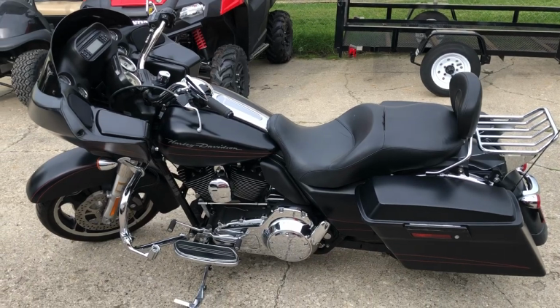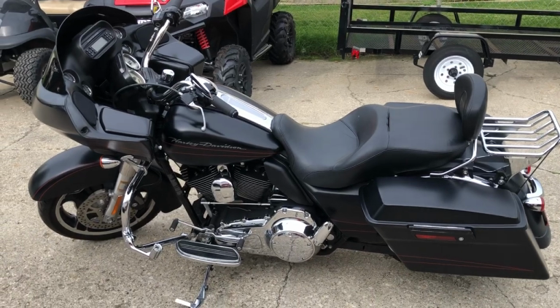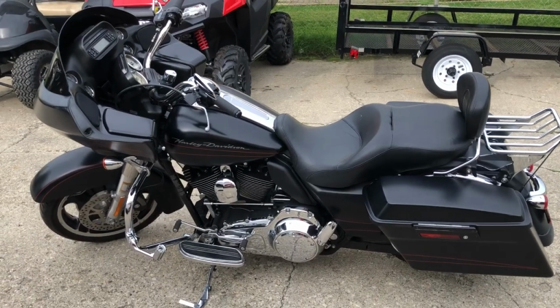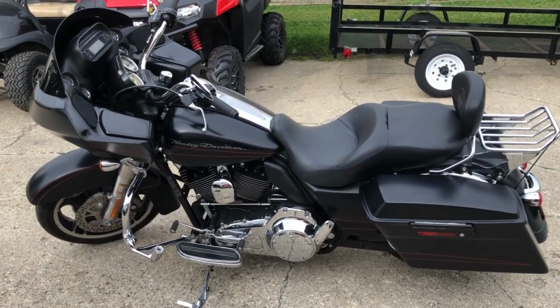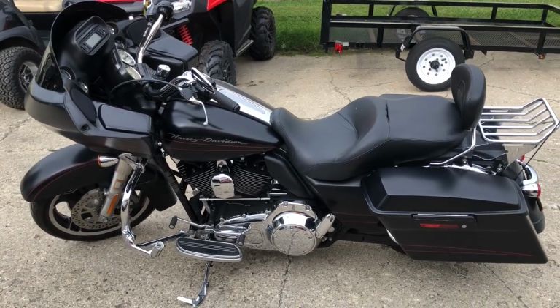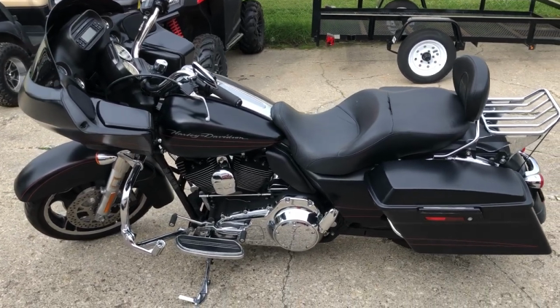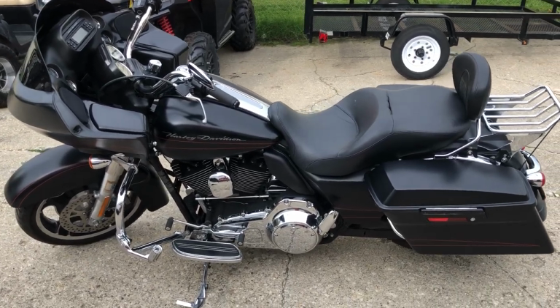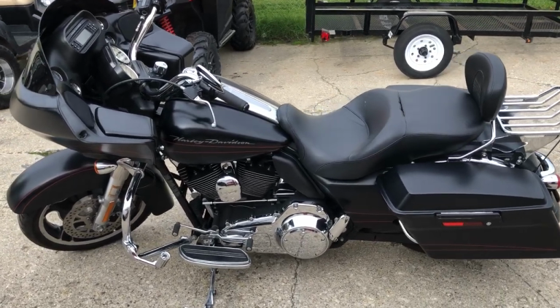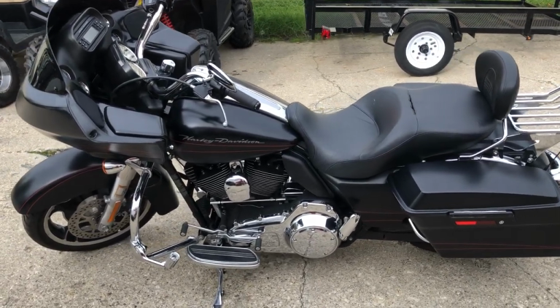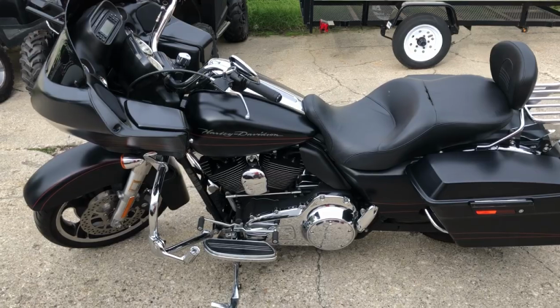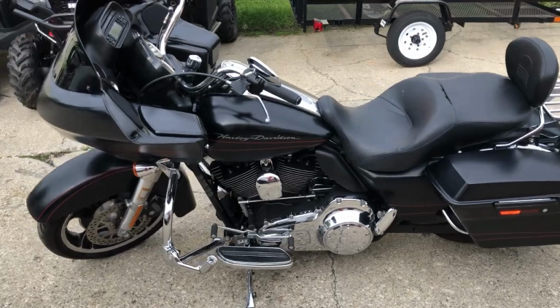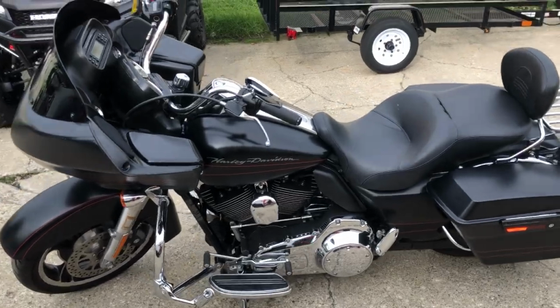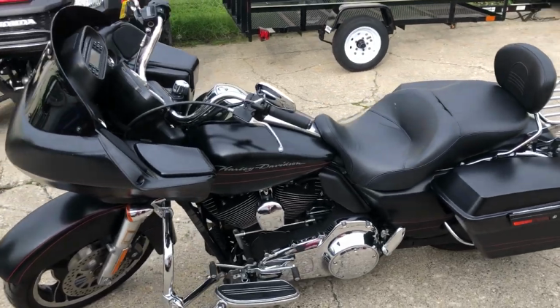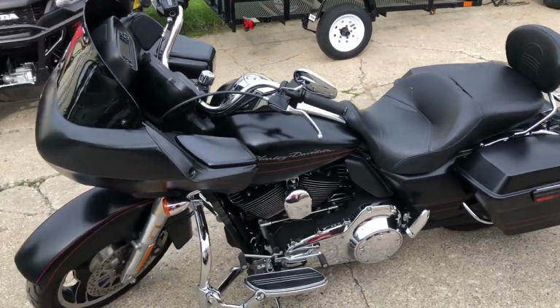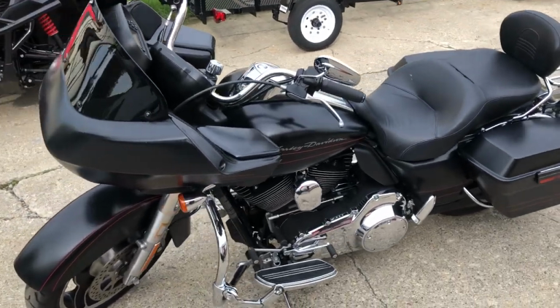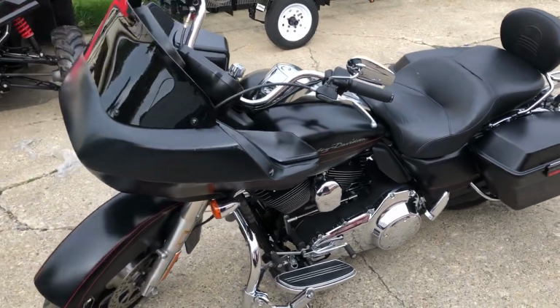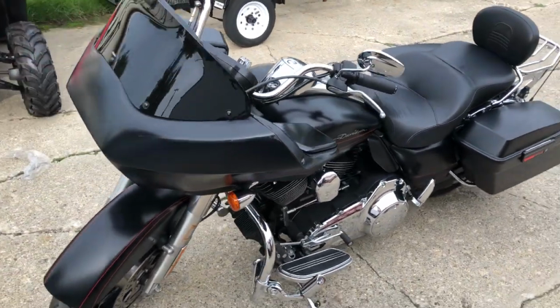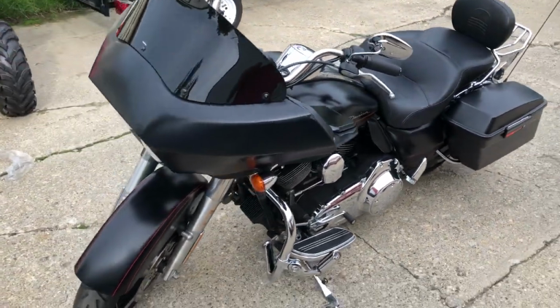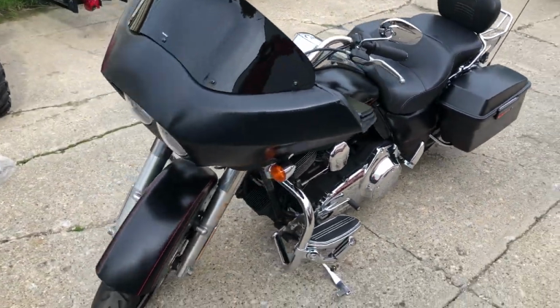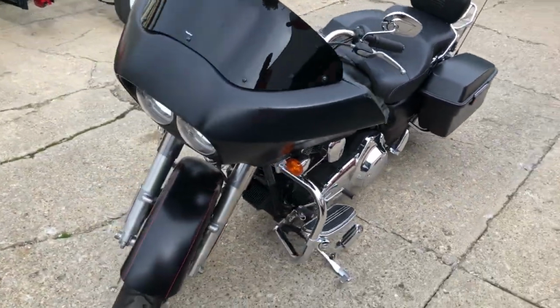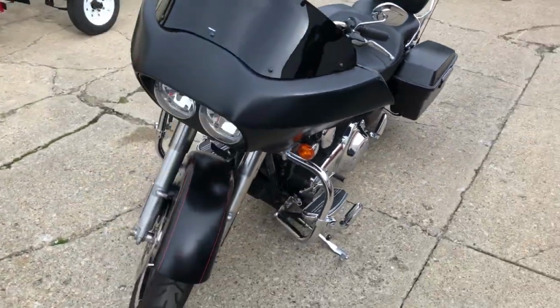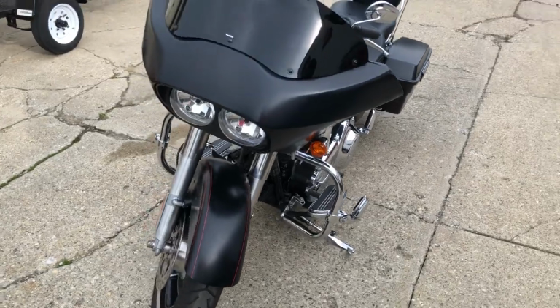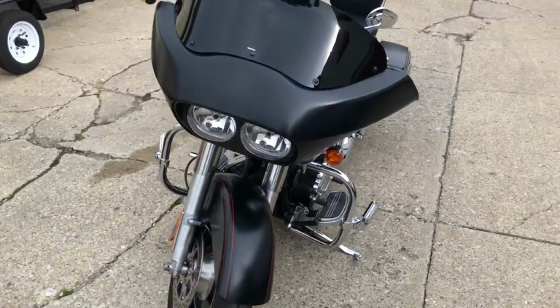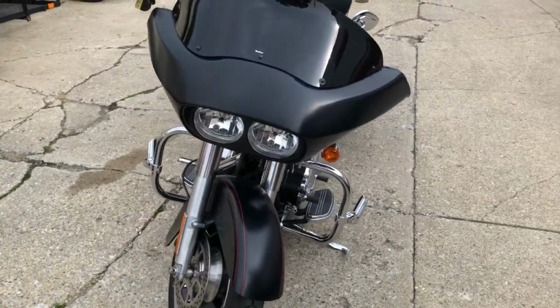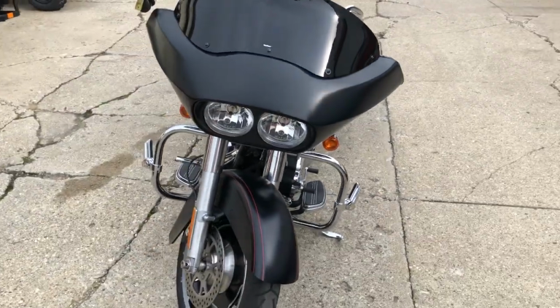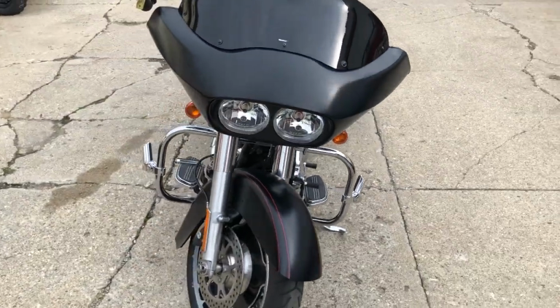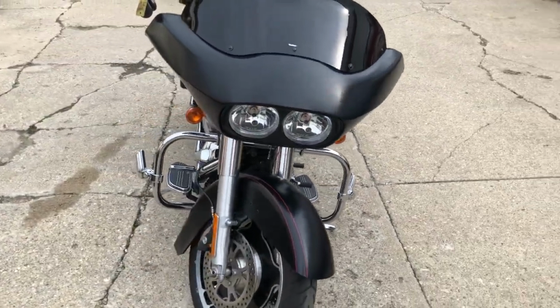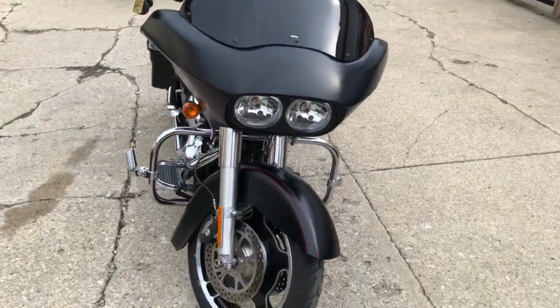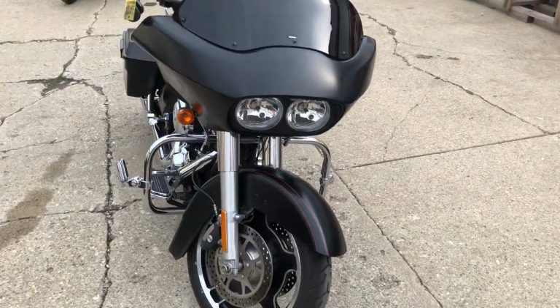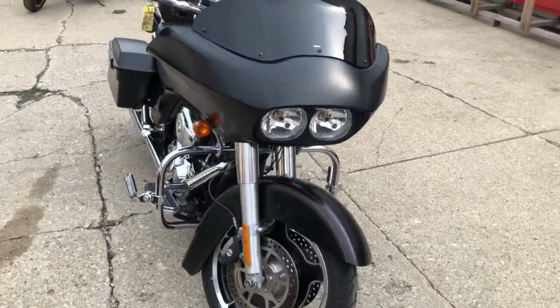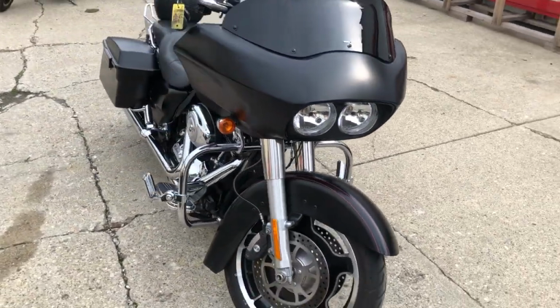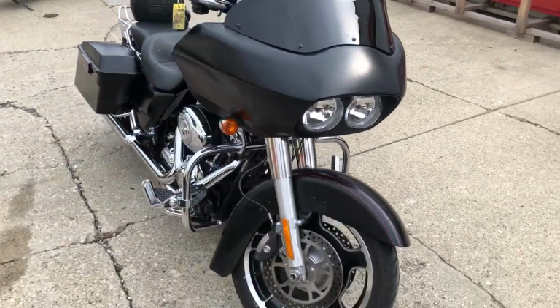Hey guys, ApprovalPowerSports.com here doing some videos on some stuff that just came in. Check this one out — a 2010 Road Glide in that black denim paint with some highway pegs, backrest and luggage rack guys. Nice clean Road Glide, ready to ride, just serviced here at the dealership and inspected.